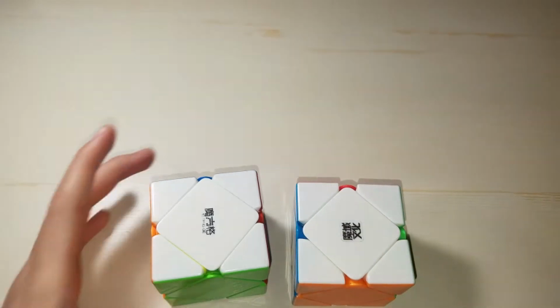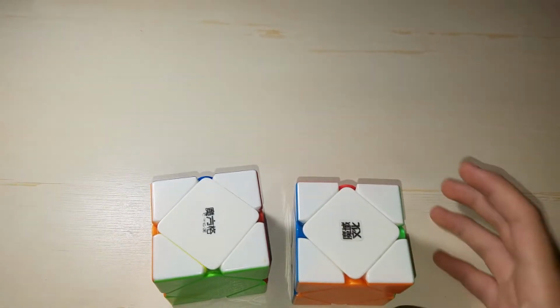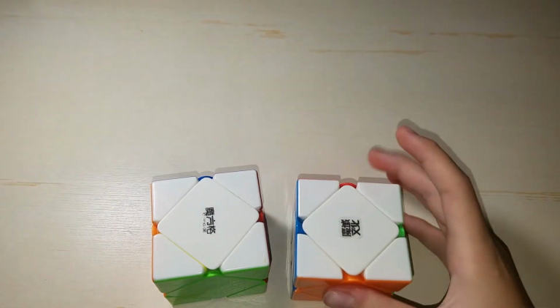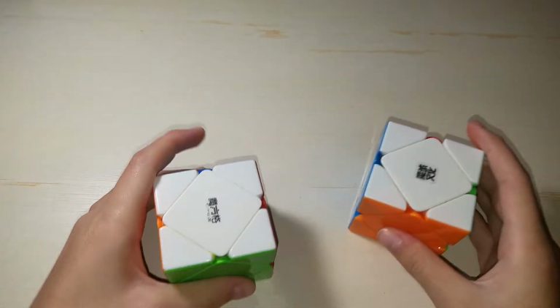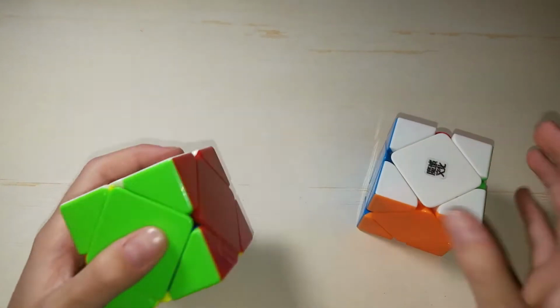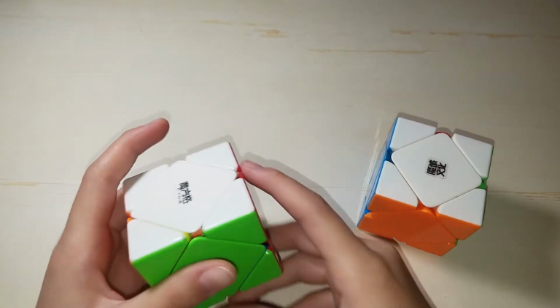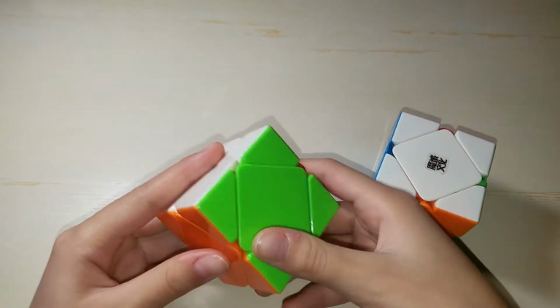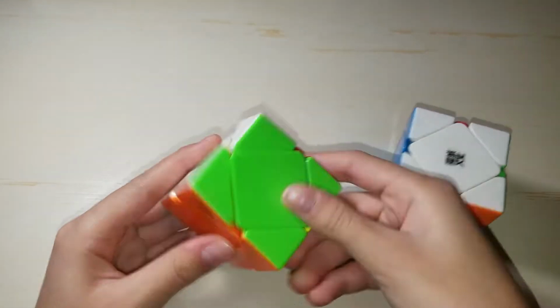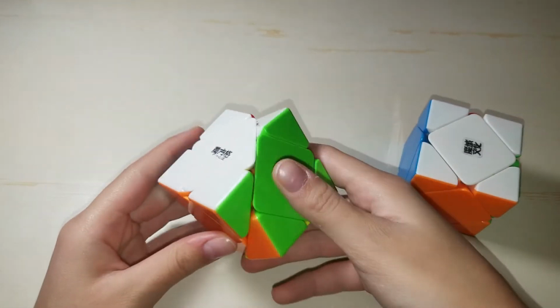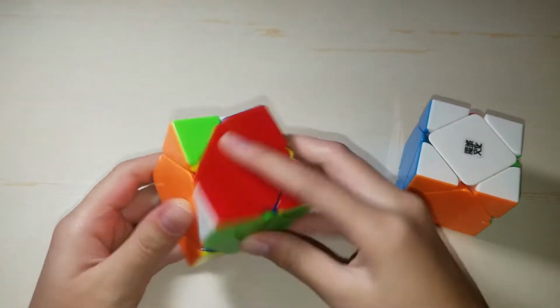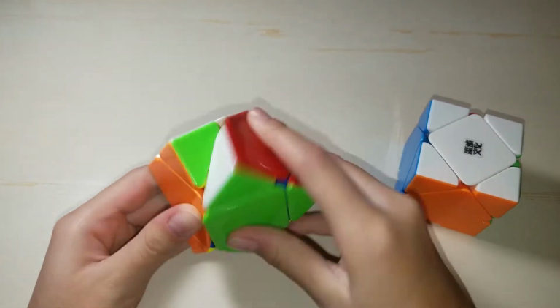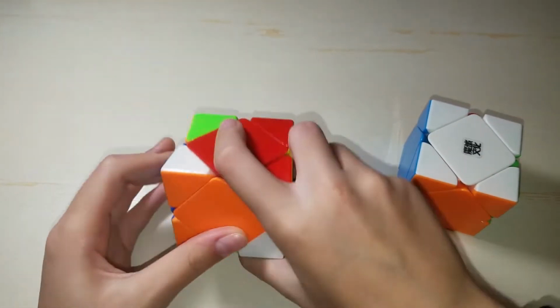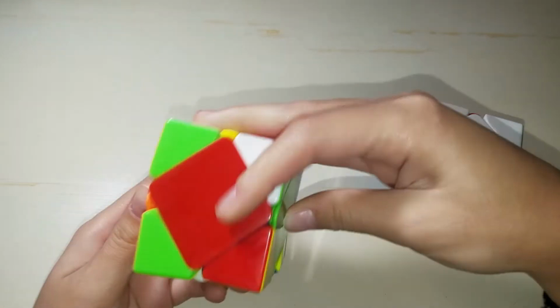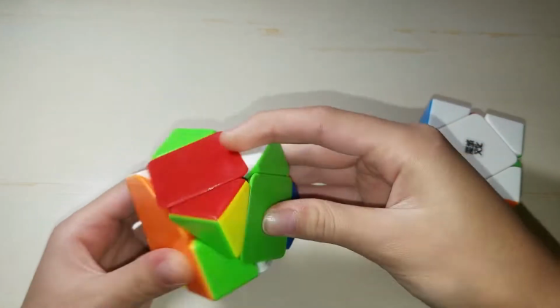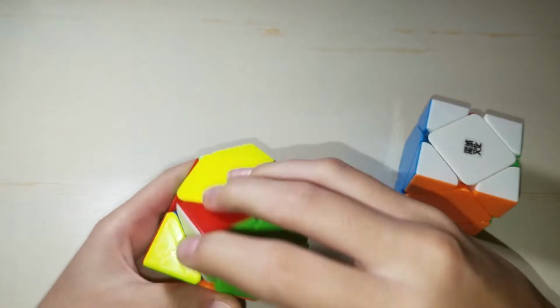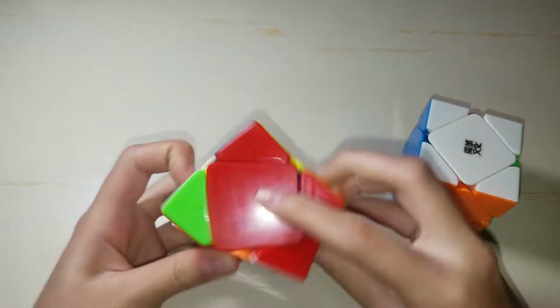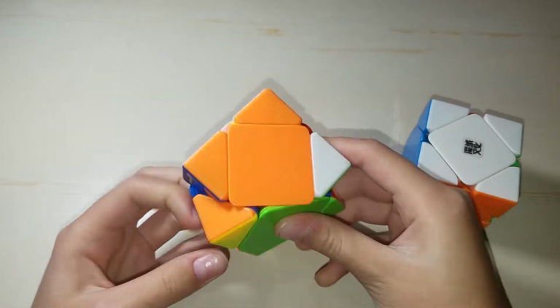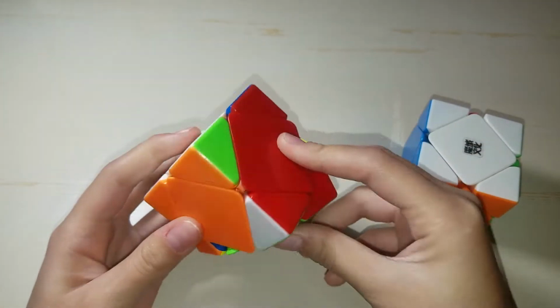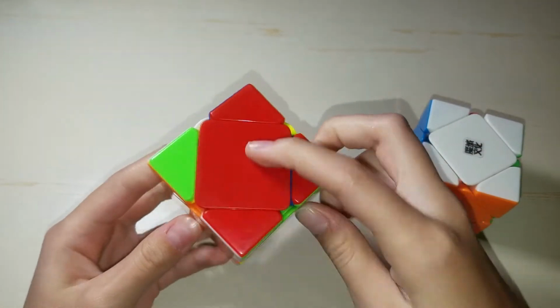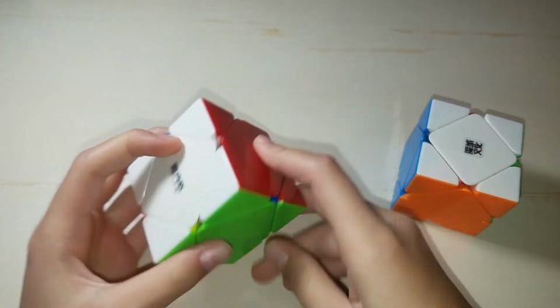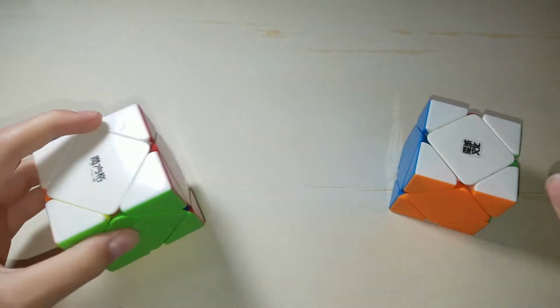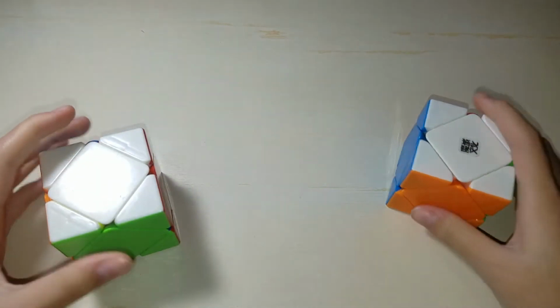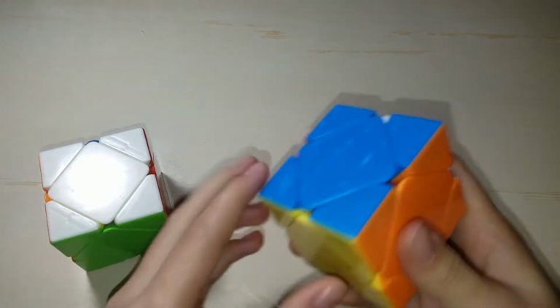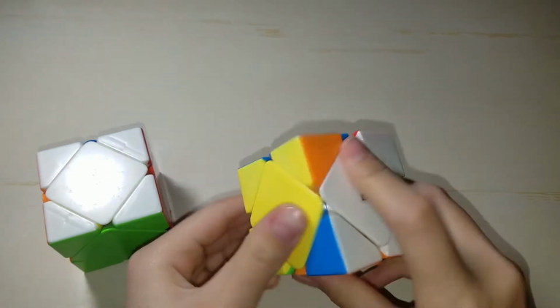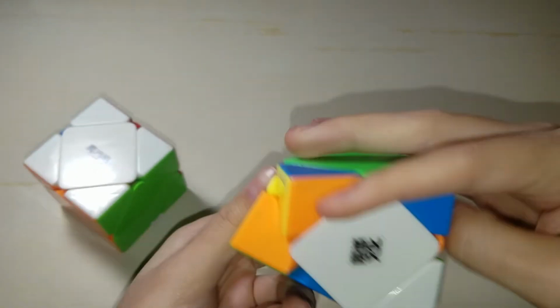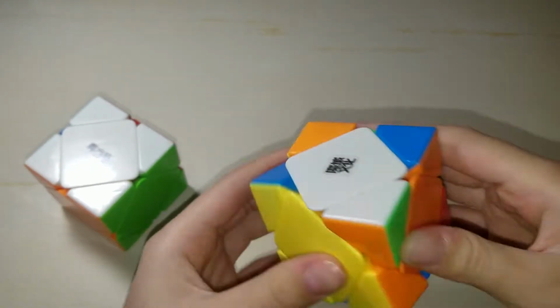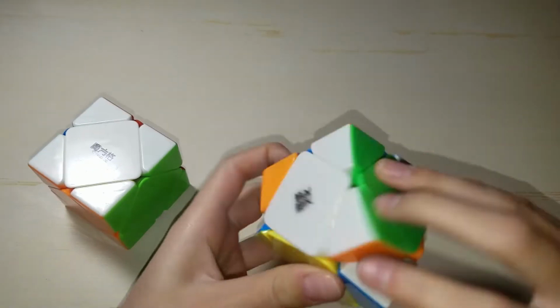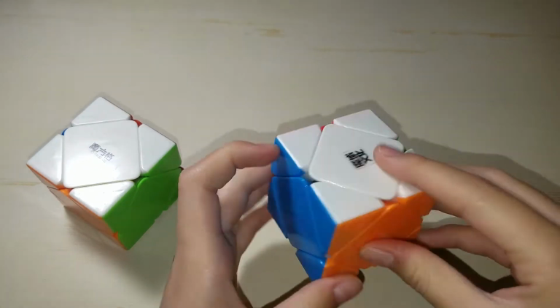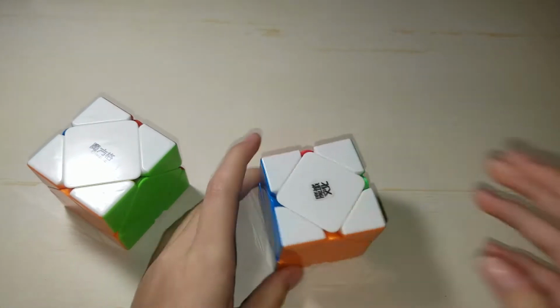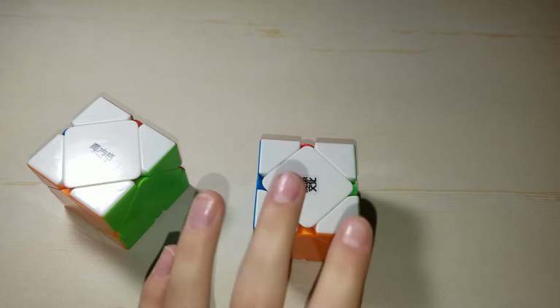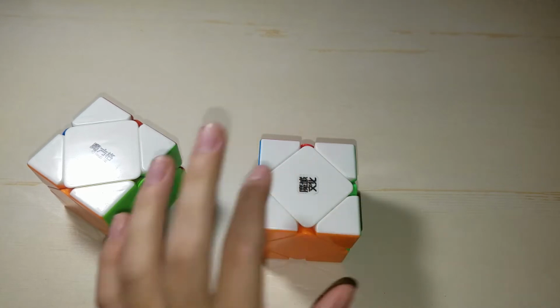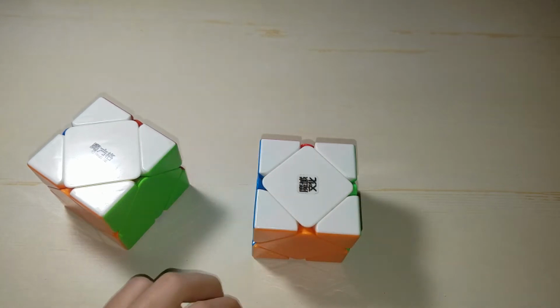Next we have Skewb. This is a Qiyi Skewb, pretty bad actually compared to some other newer Skewbs. And then we have the Moji Magnetic Skewb, which is my main — it's very fast.